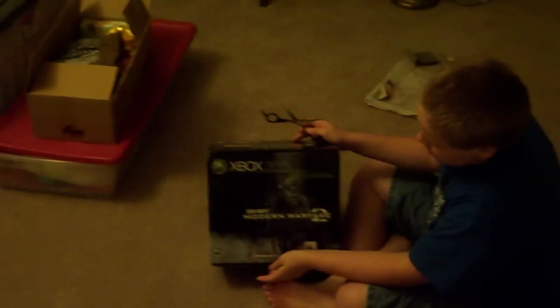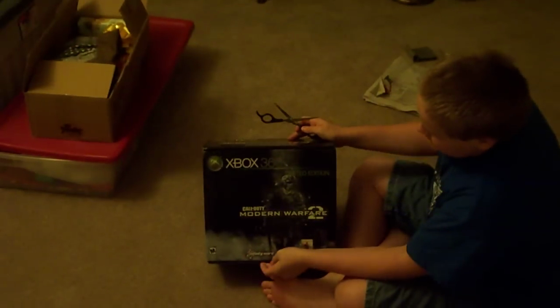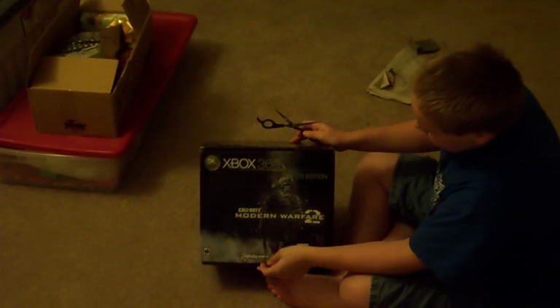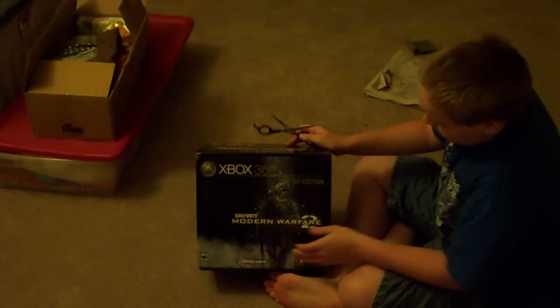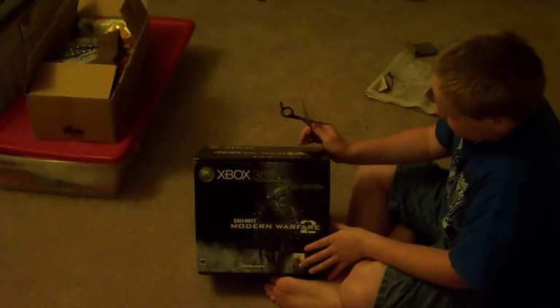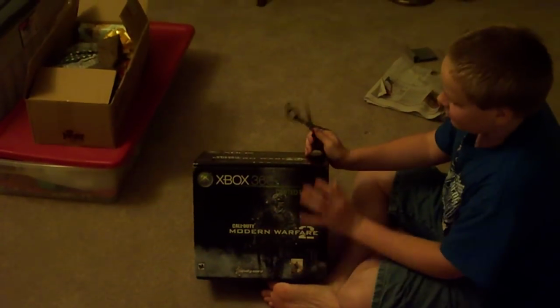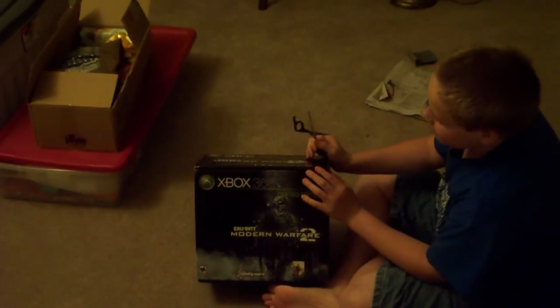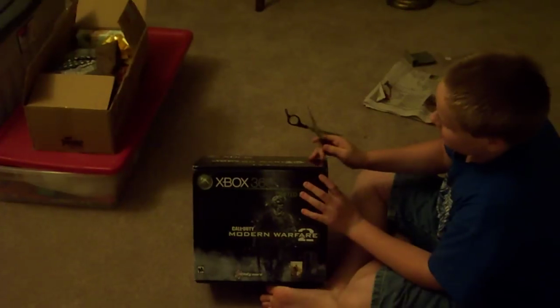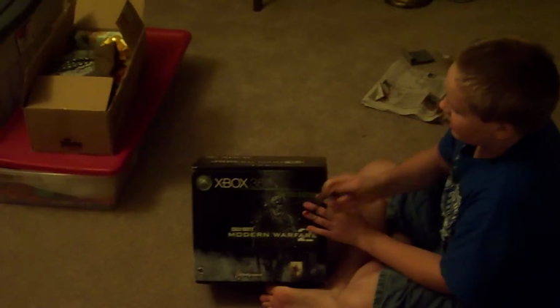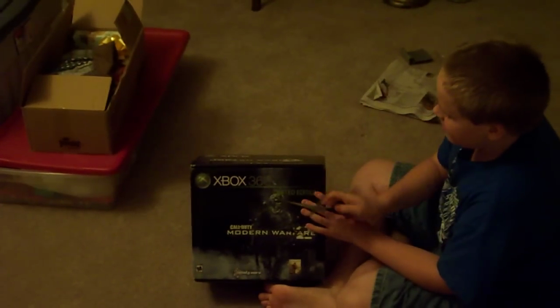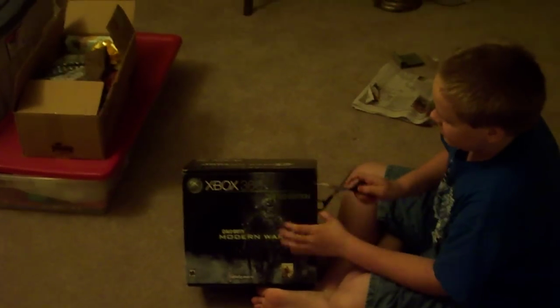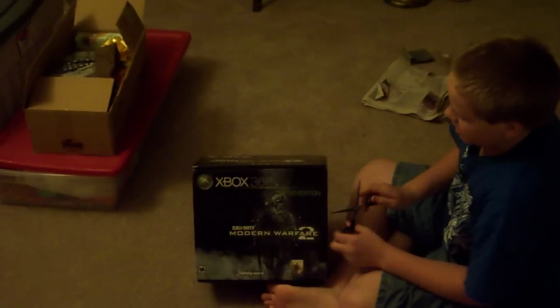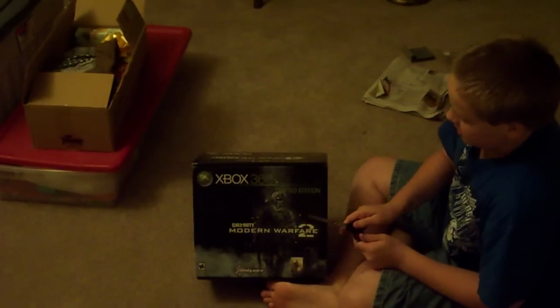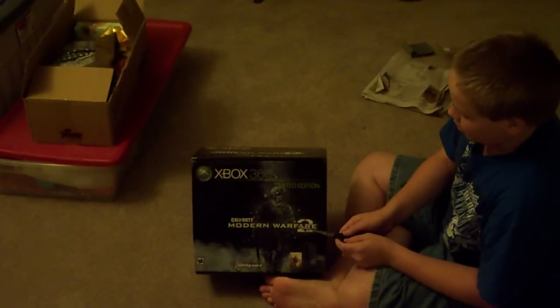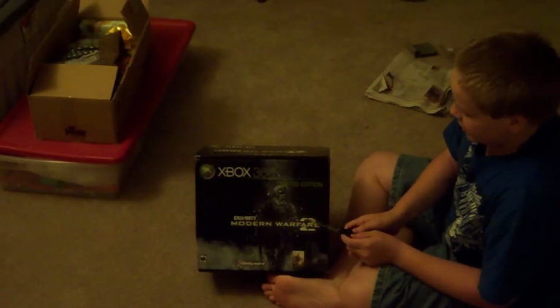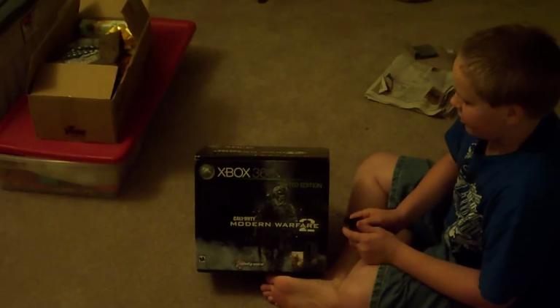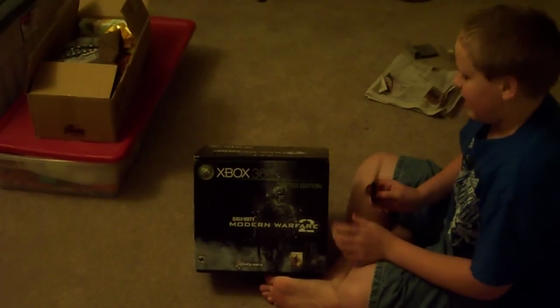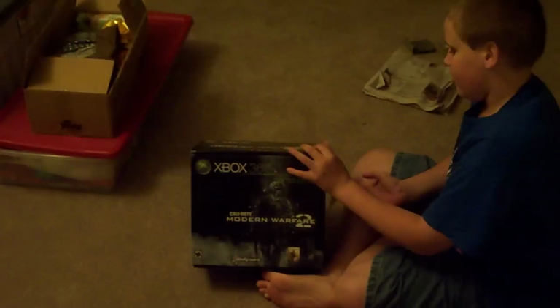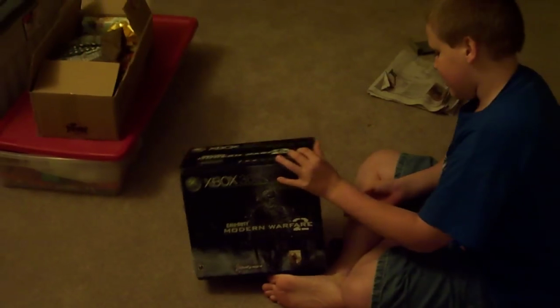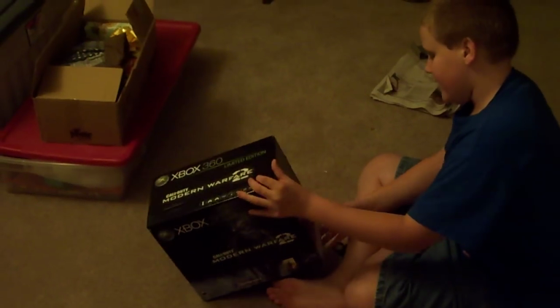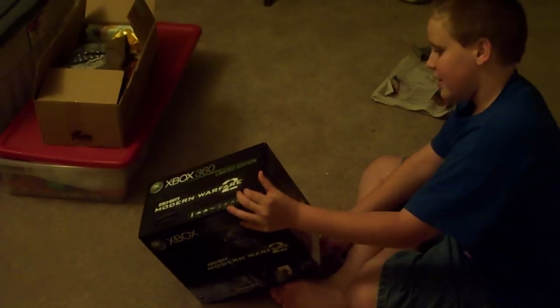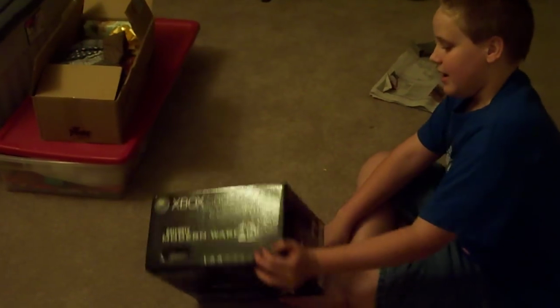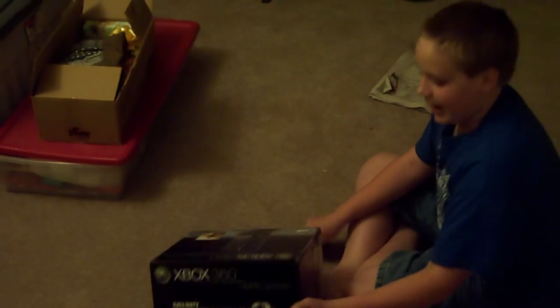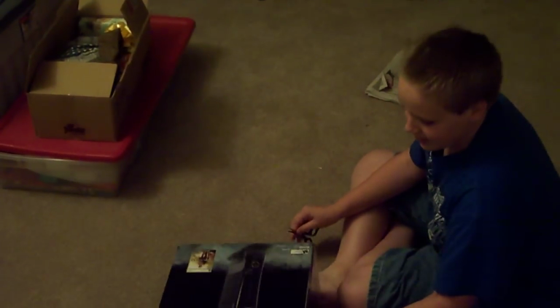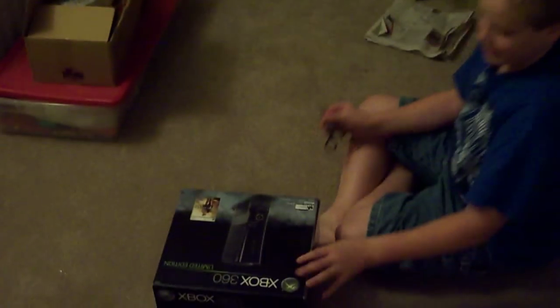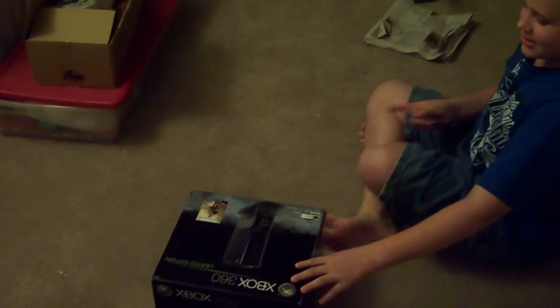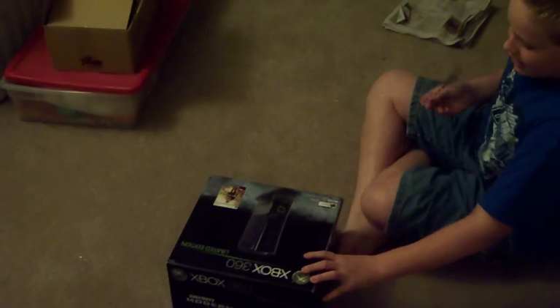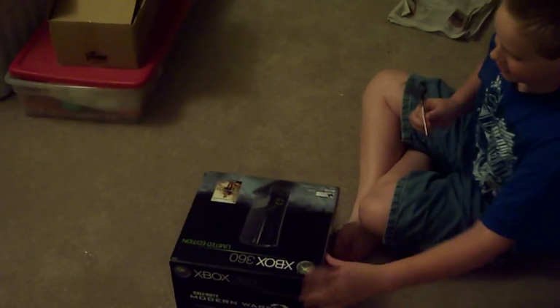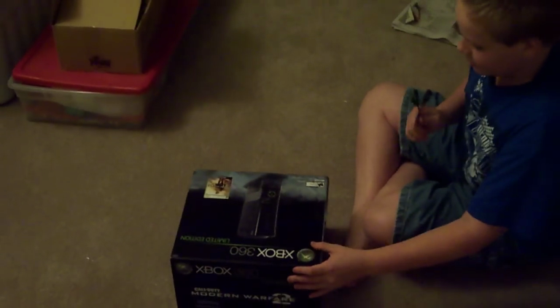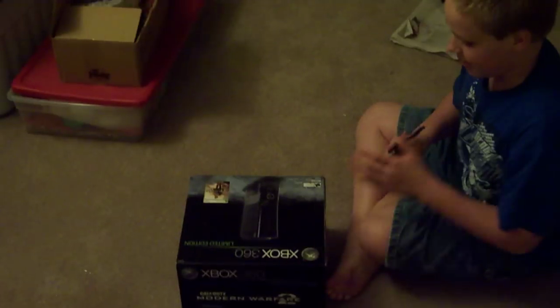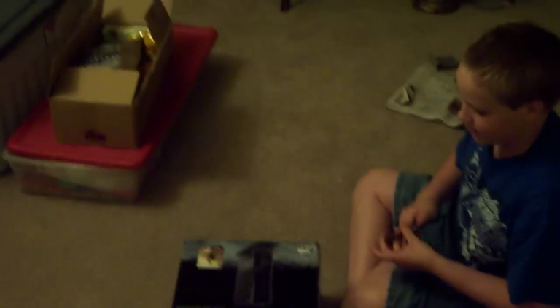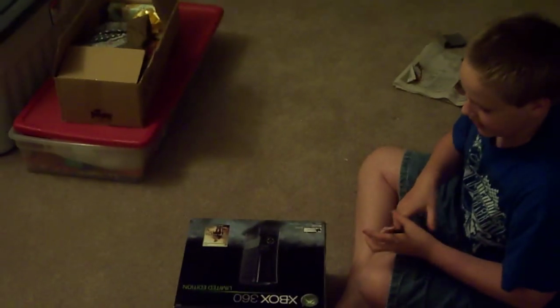Hey guys, I'm back and we've got an unboxing of the Xbox 360 Modern Warfare 2 console. It's Christmas Eve and I just can't wait to get to playing this, so I'm going to unbox it real quick for you guys.